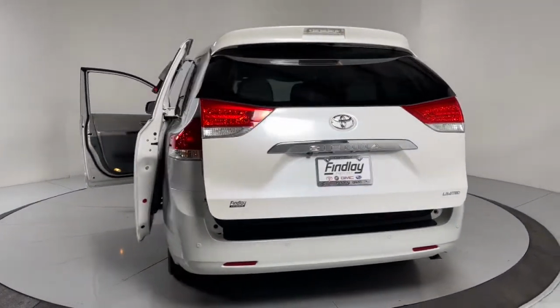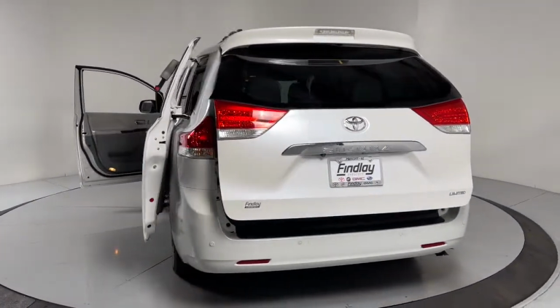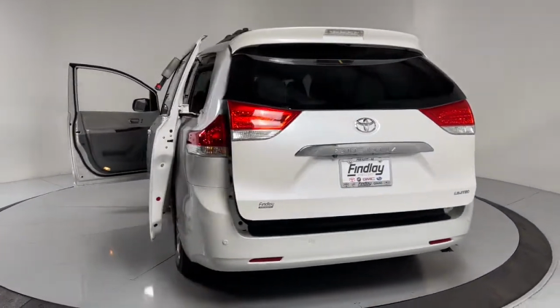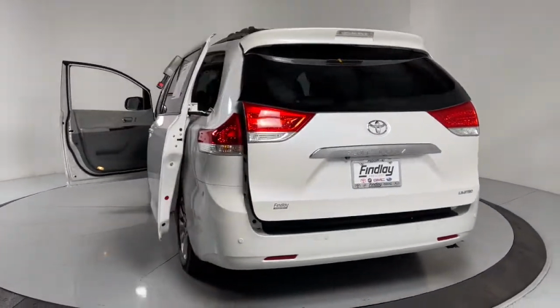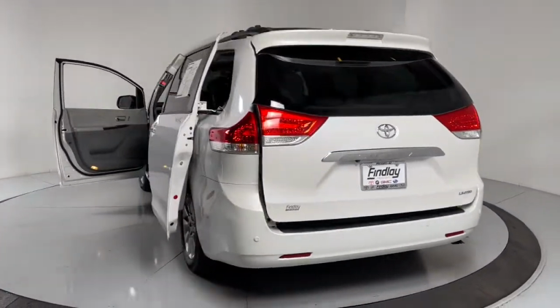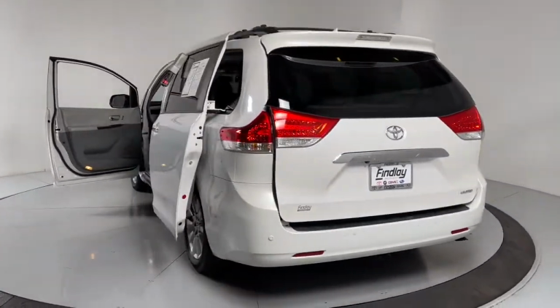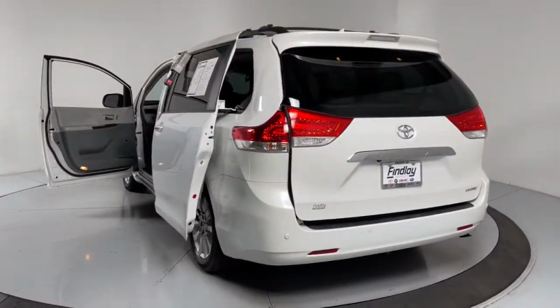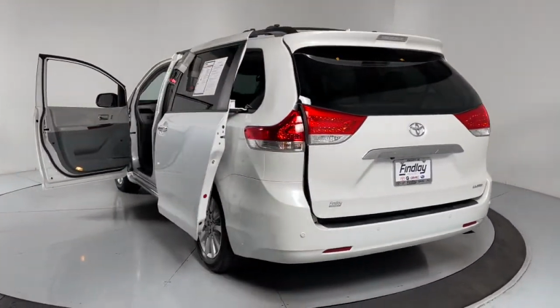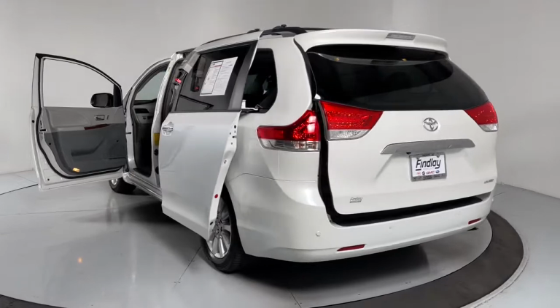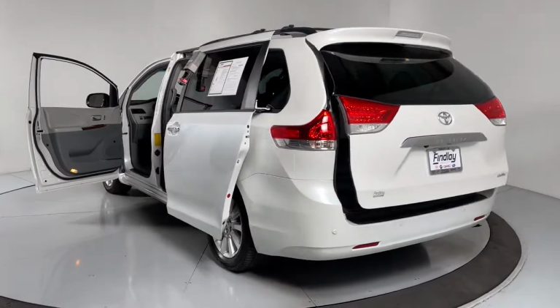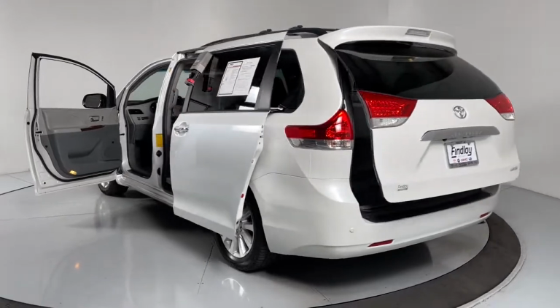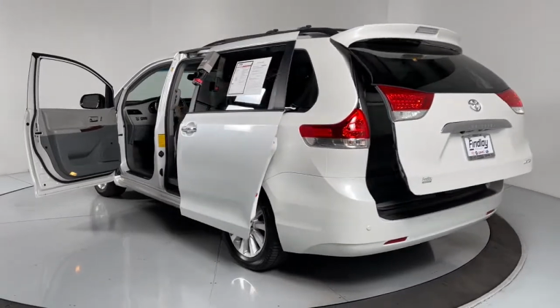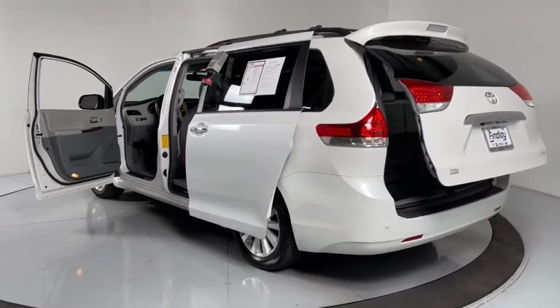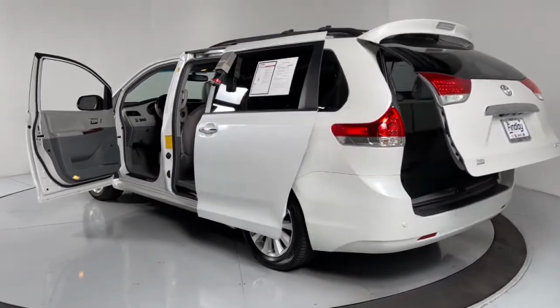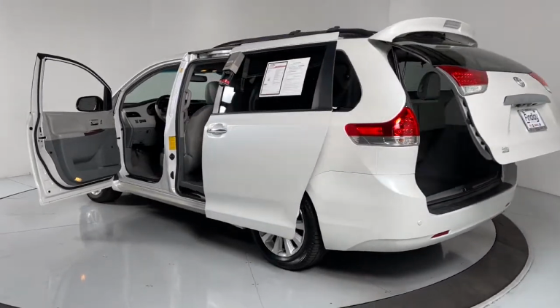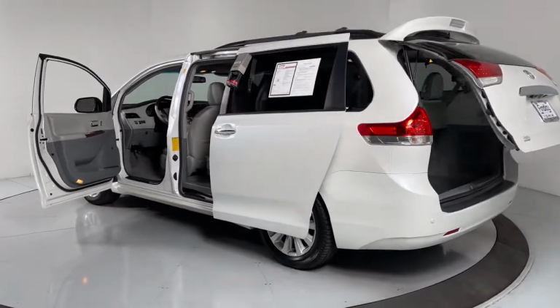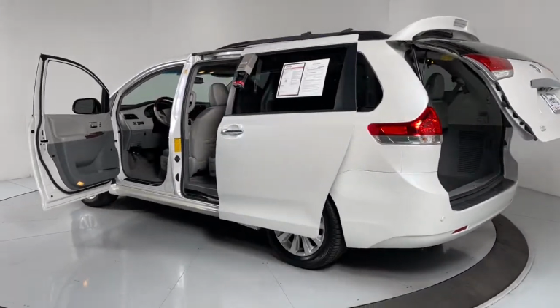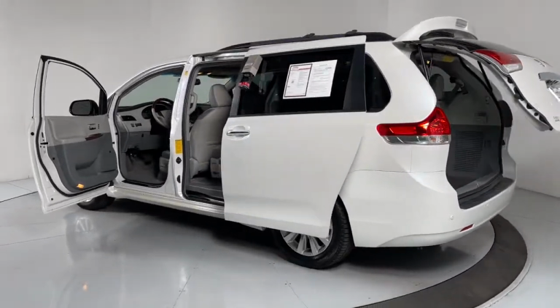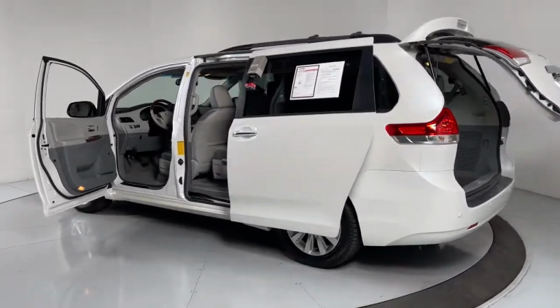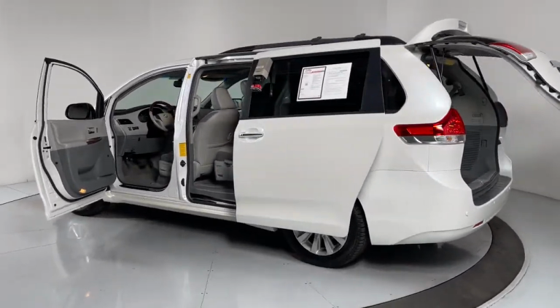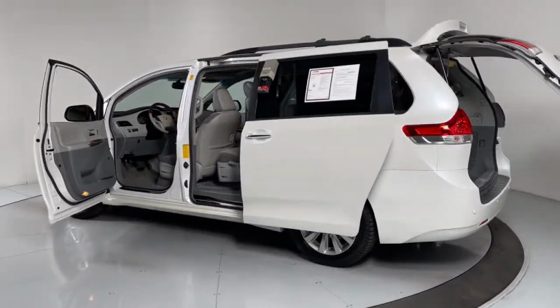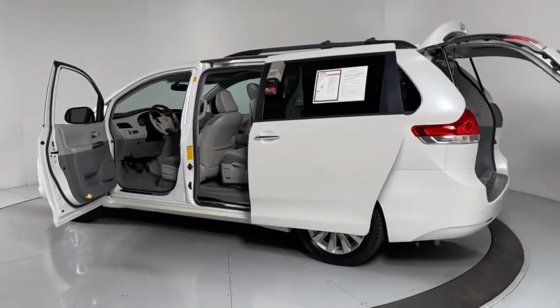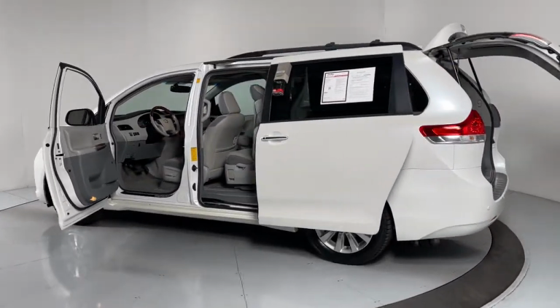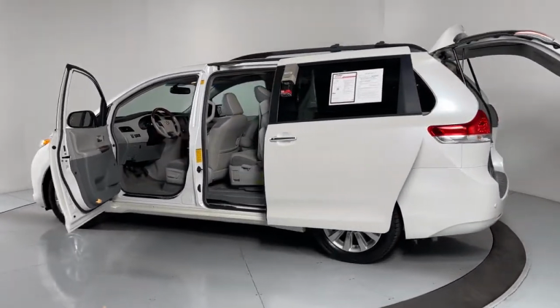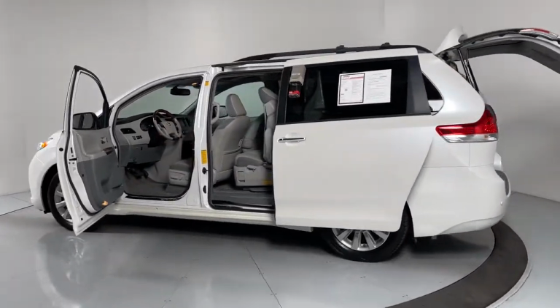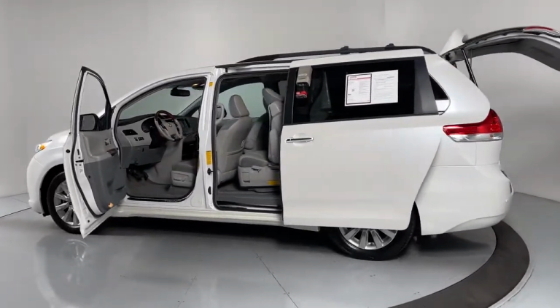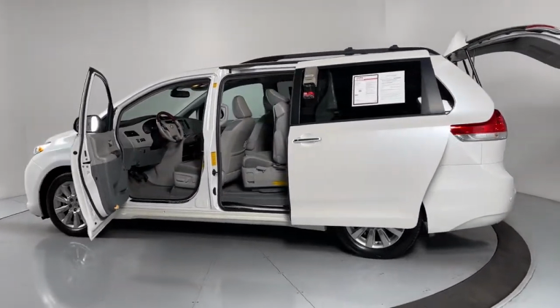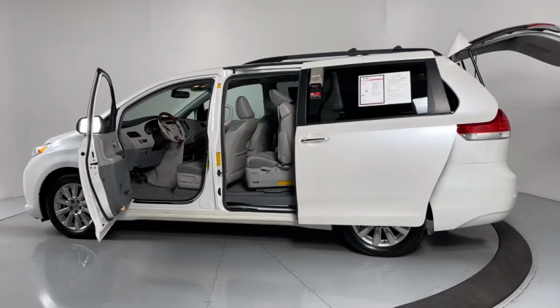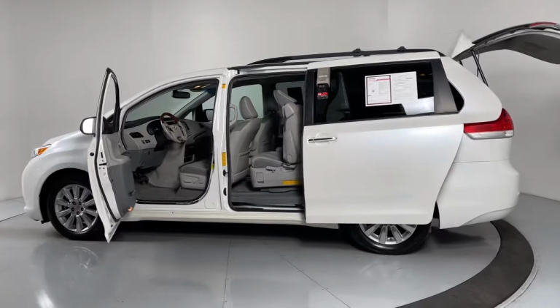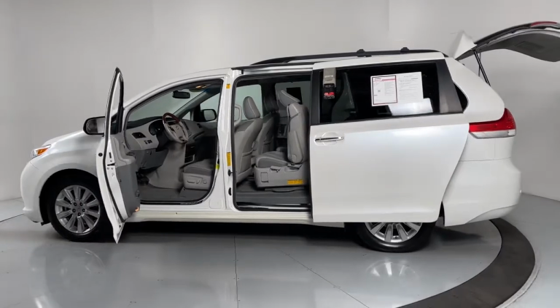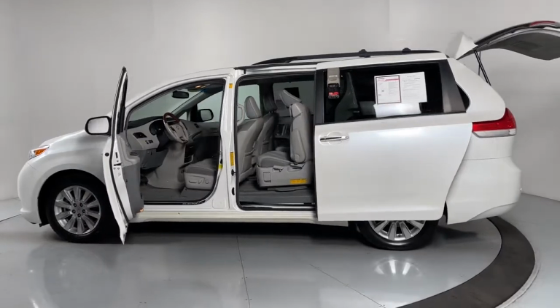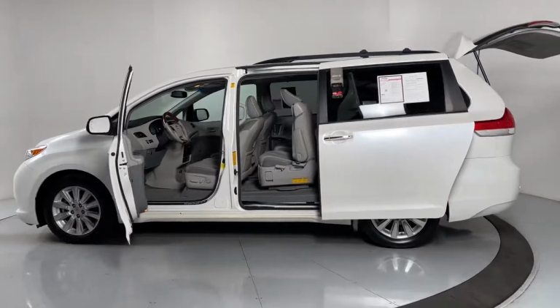Treat yourself to a test drive in this smart and stunning Sienna. Our friendly and knowledgeable staff will tailor your experience to meet your unique needs.